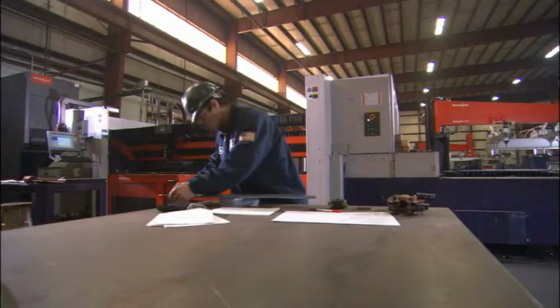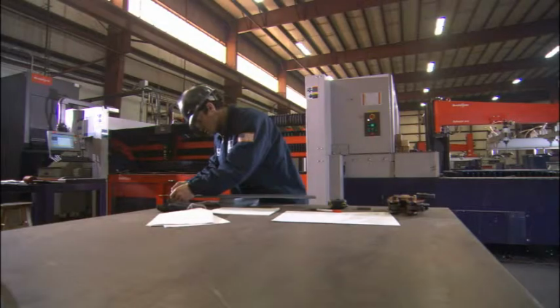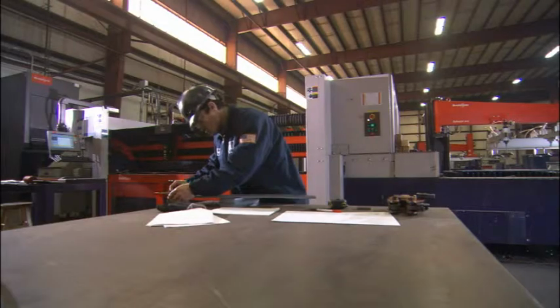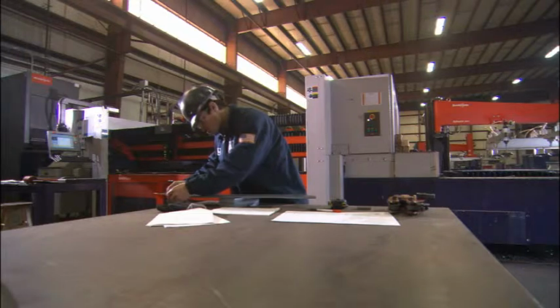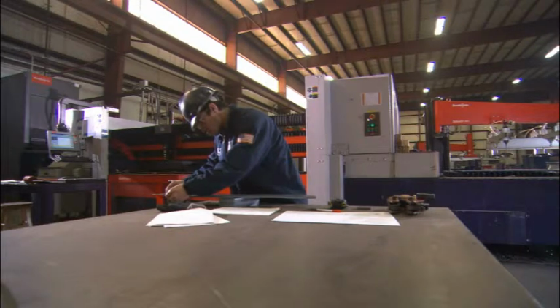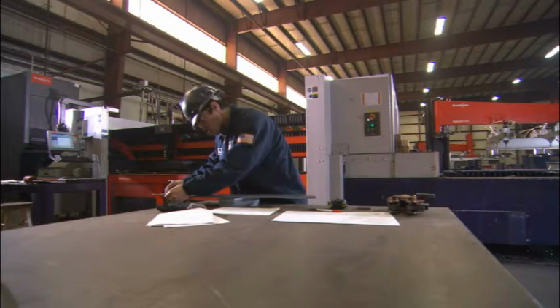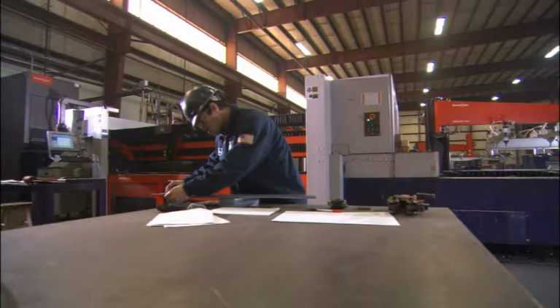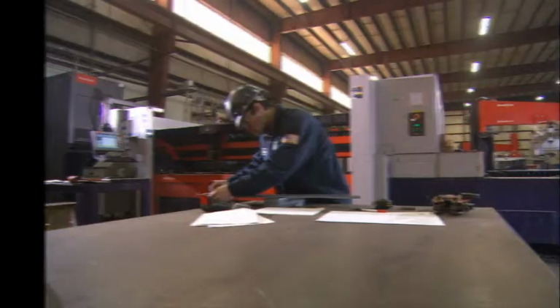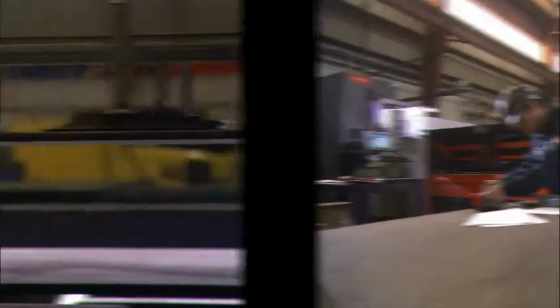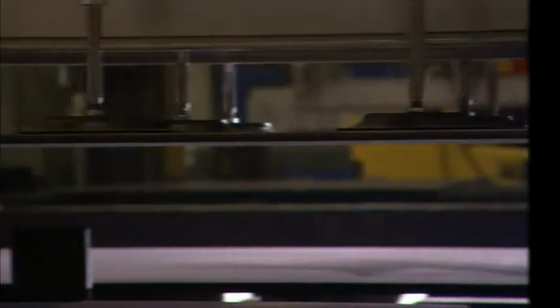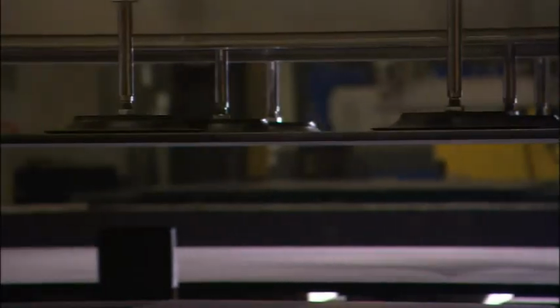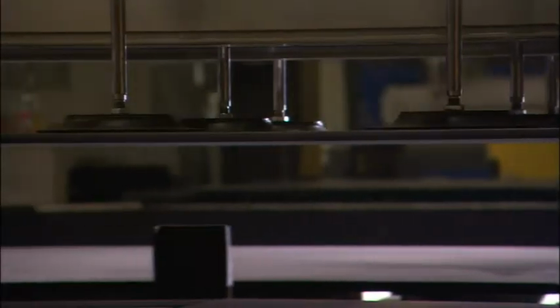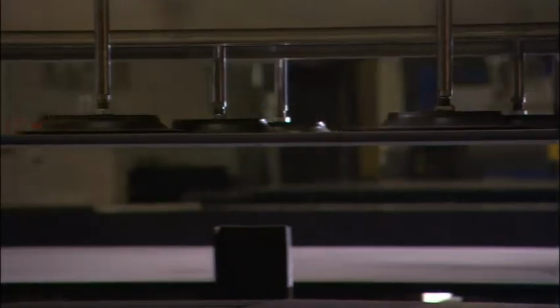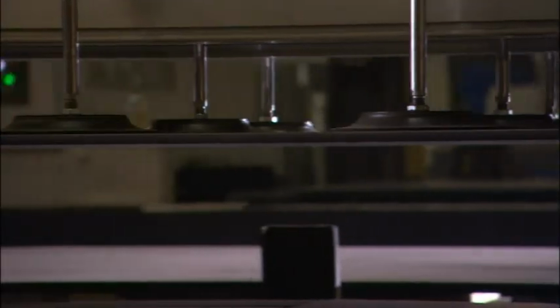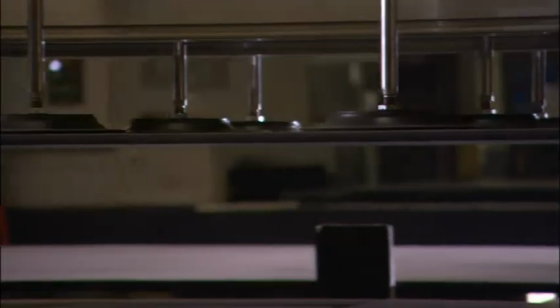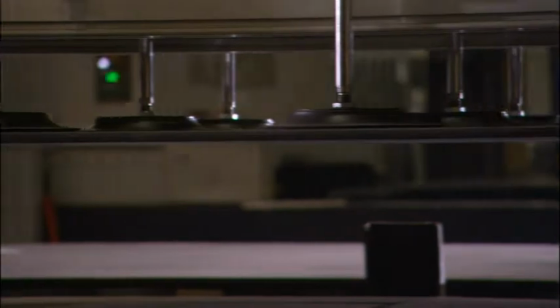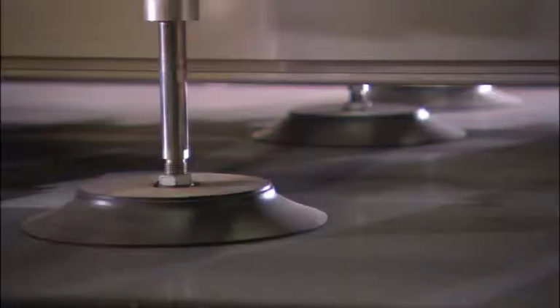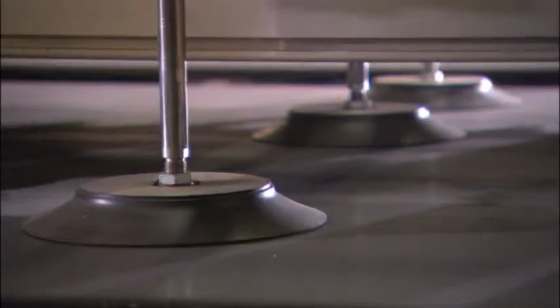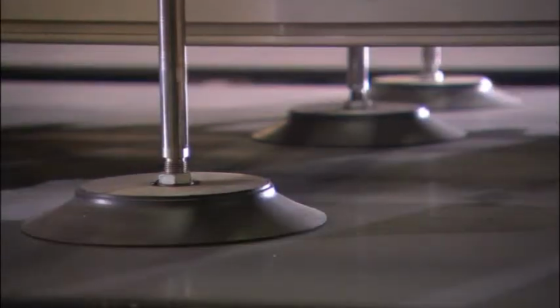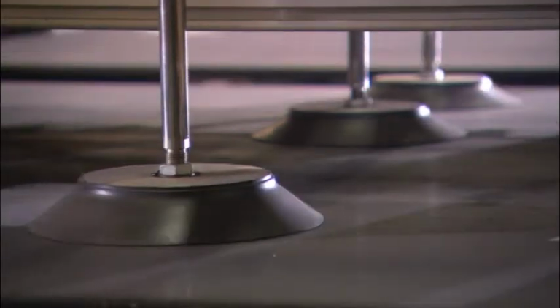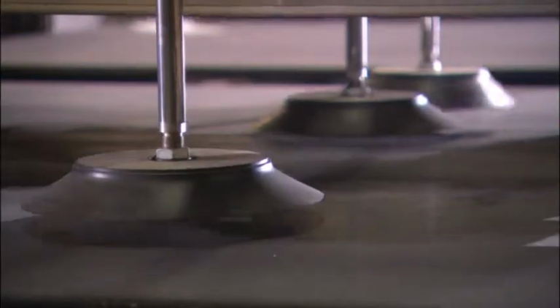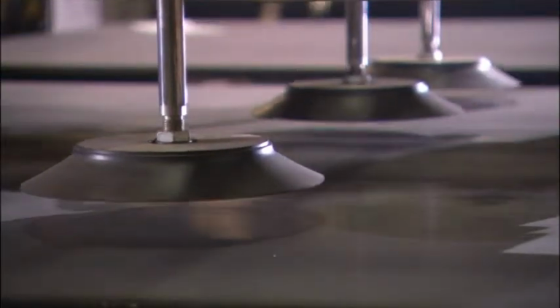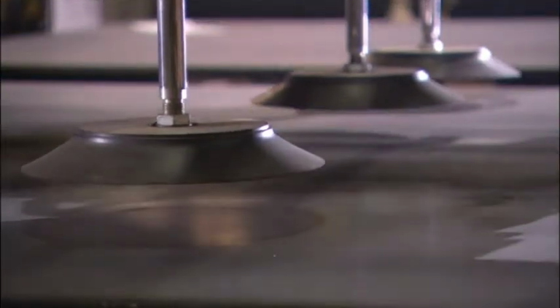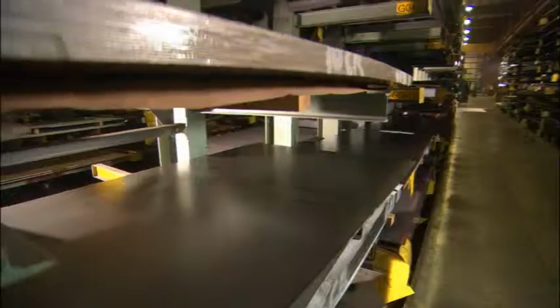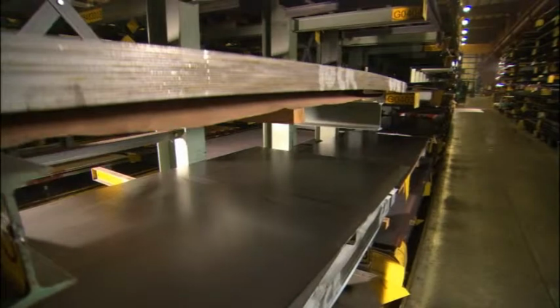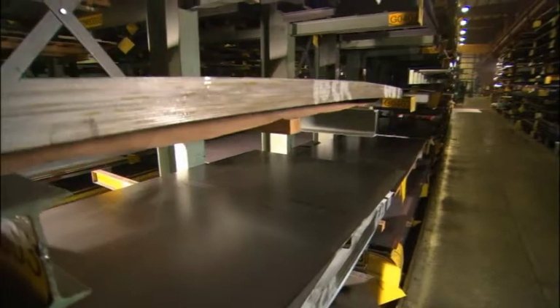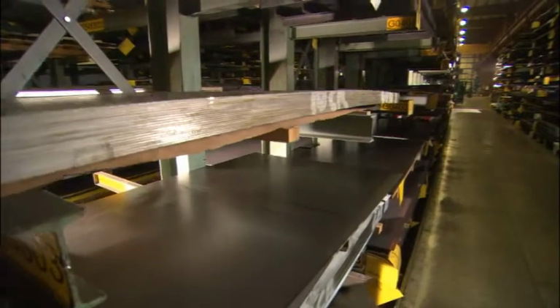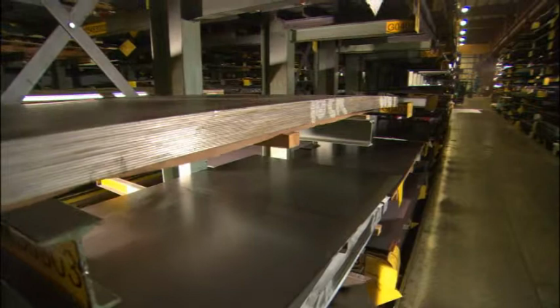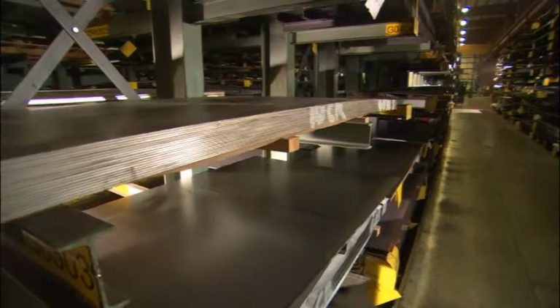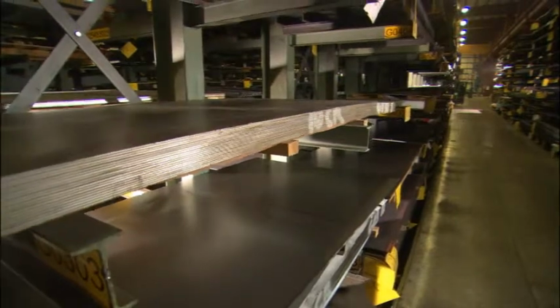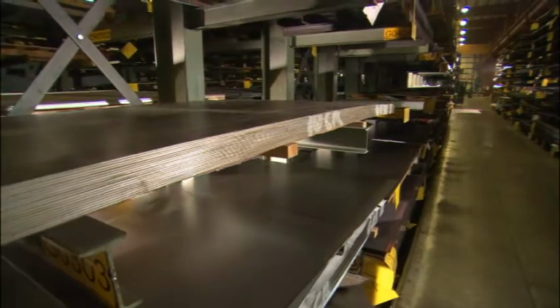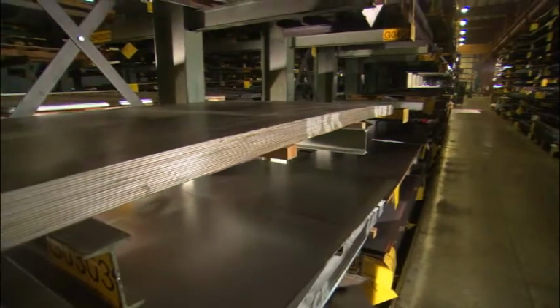Our two lasers generate 5.2 and 6 kilowatts of power, giving us the ability to cut through considerable amounts of material, and we can process parts up to 5 feet by 10 feet in size.